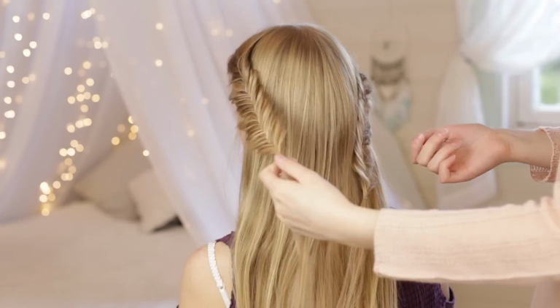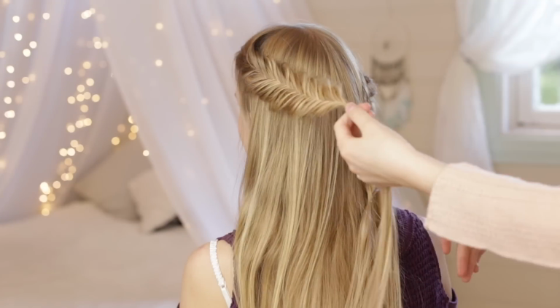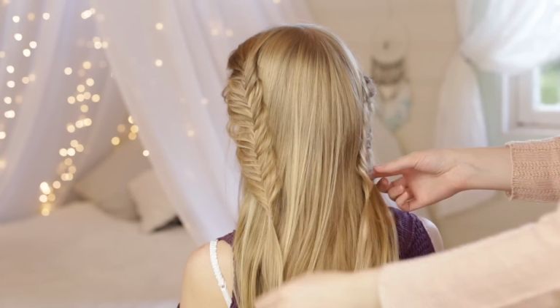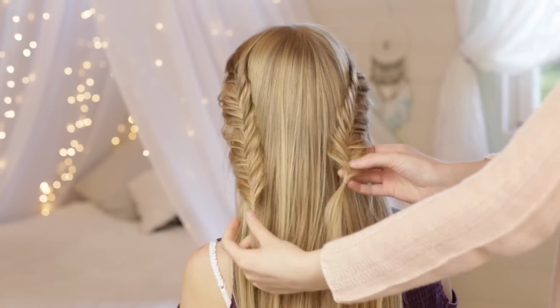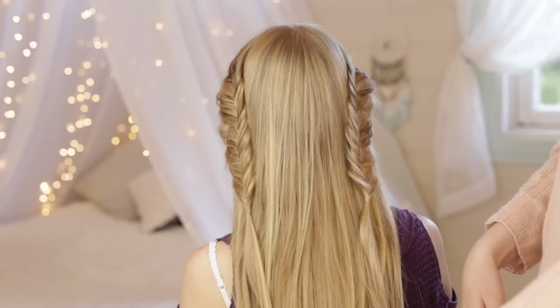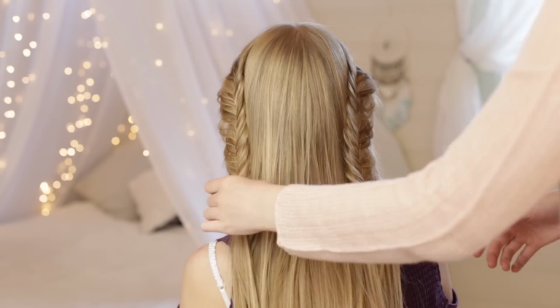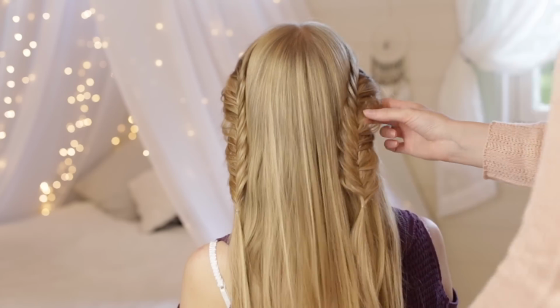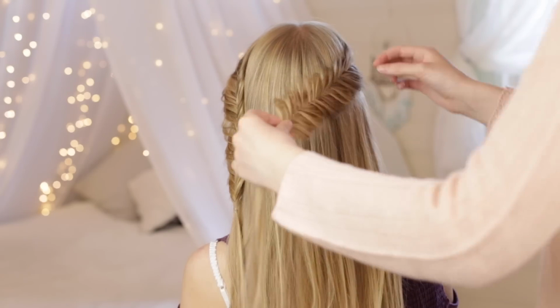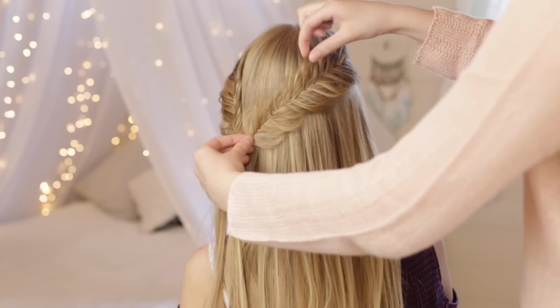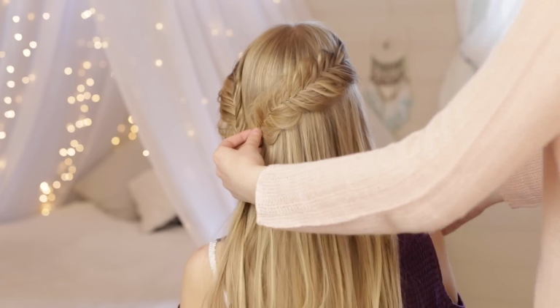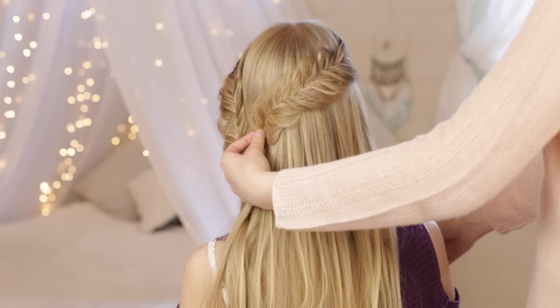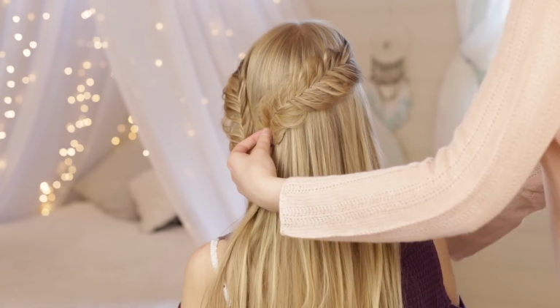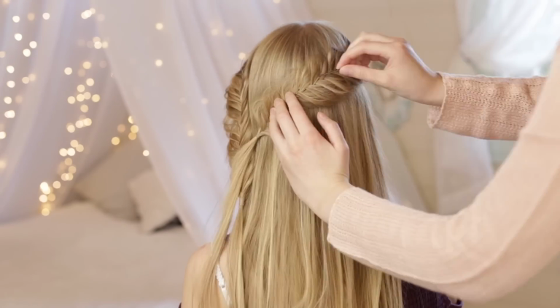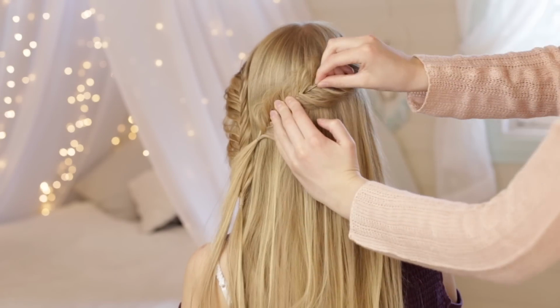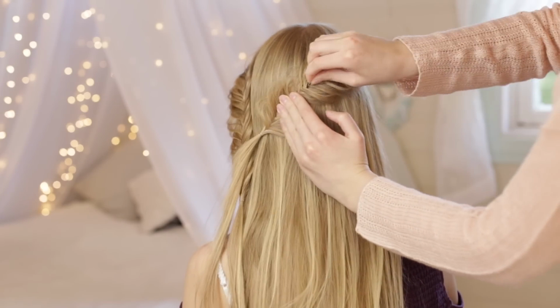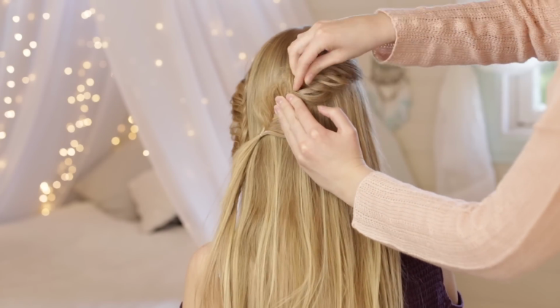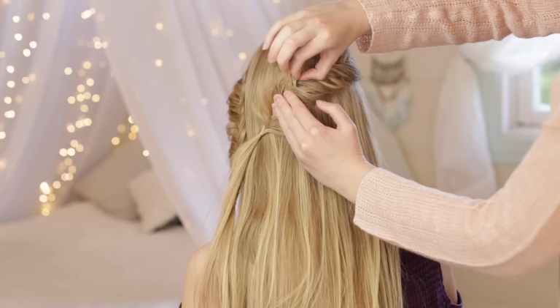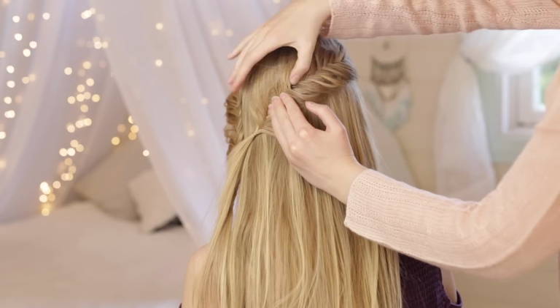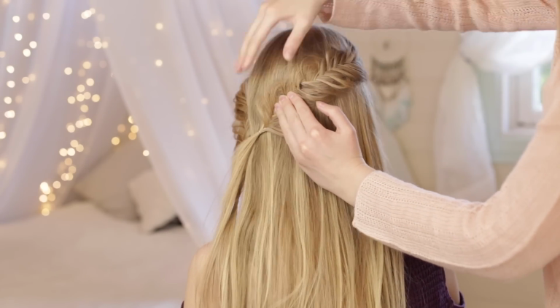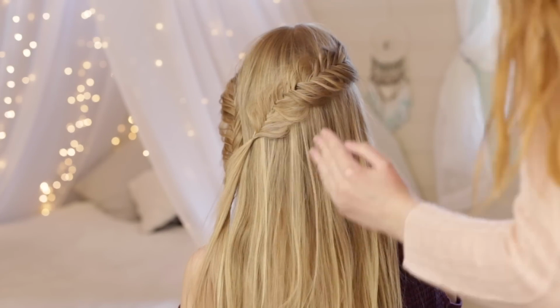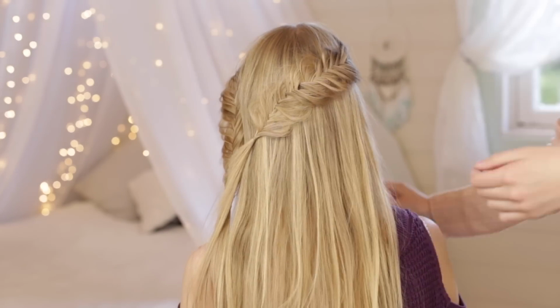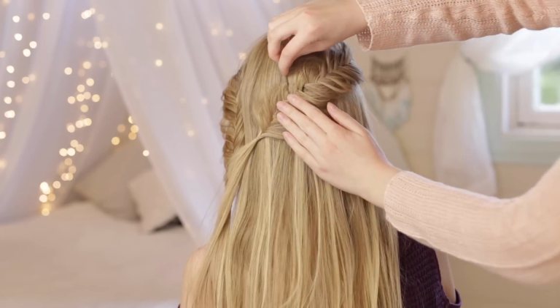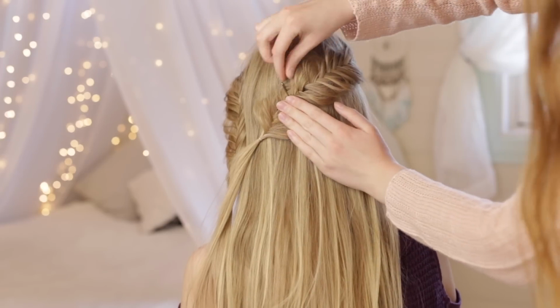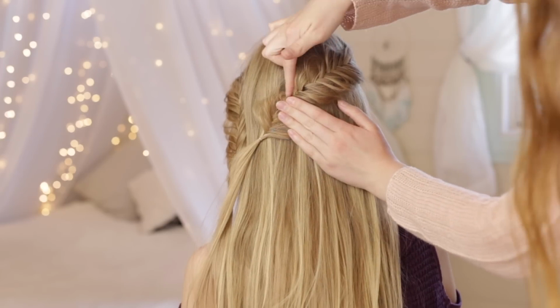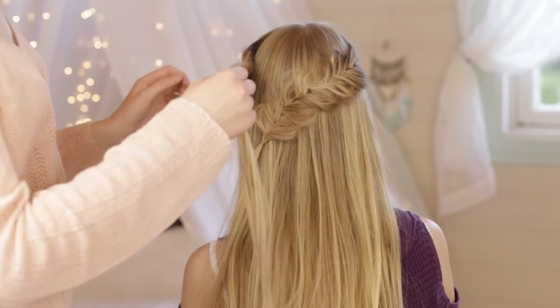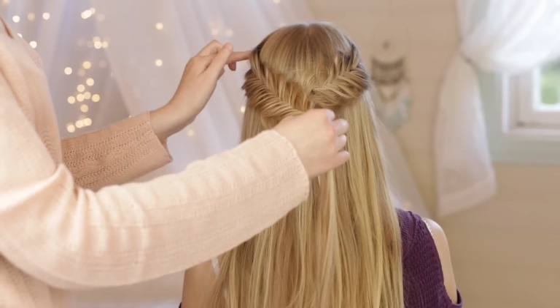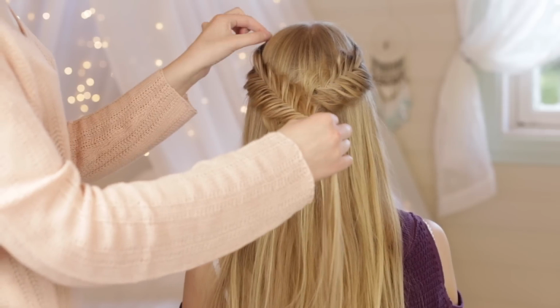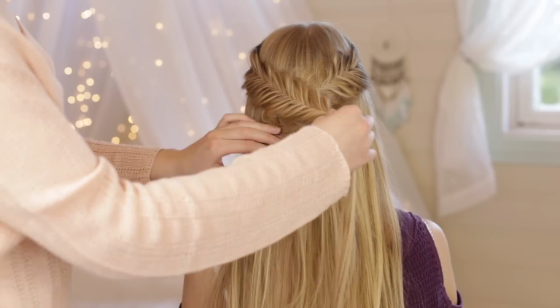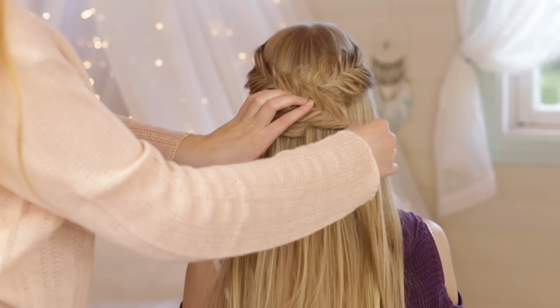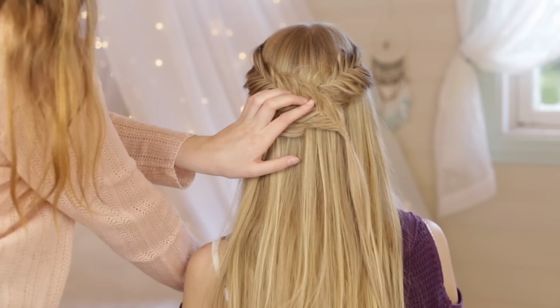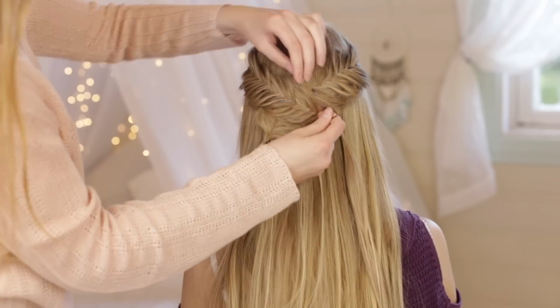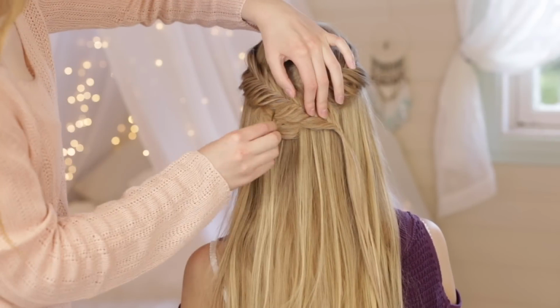Create a similar braid on the opposite side of the head. Then take the two braids and drape them across the back of the head and pin them in place with bobby pins. Cross one of the braids on top of the other and pin it in place.